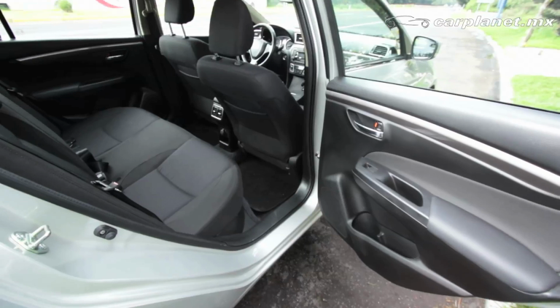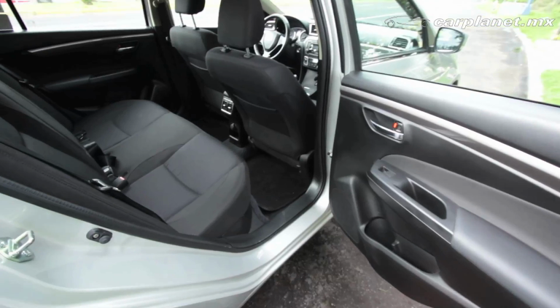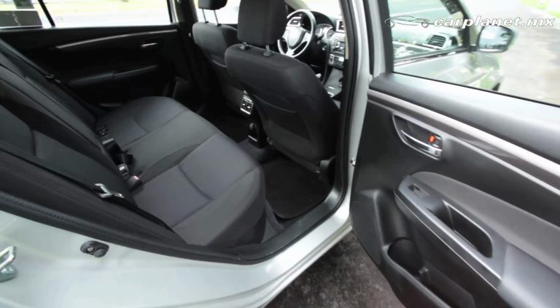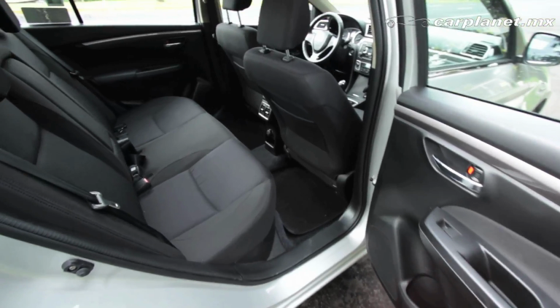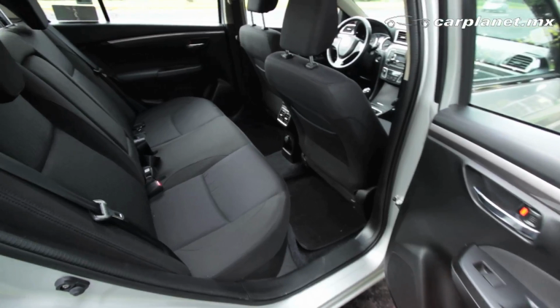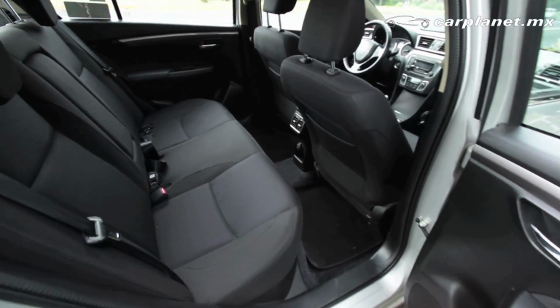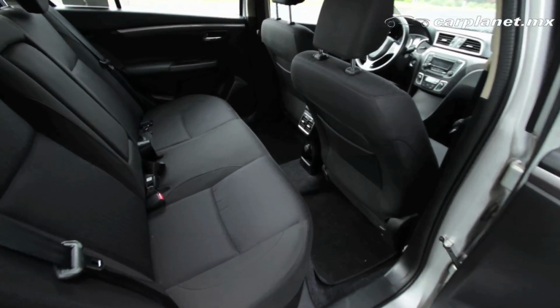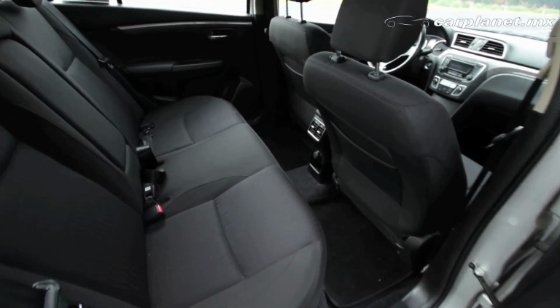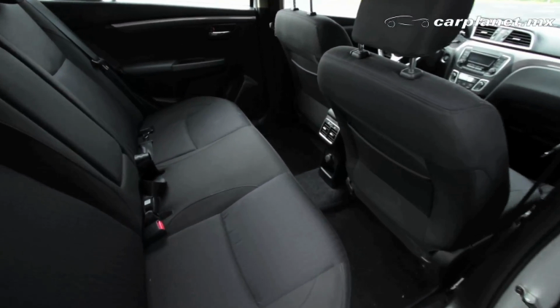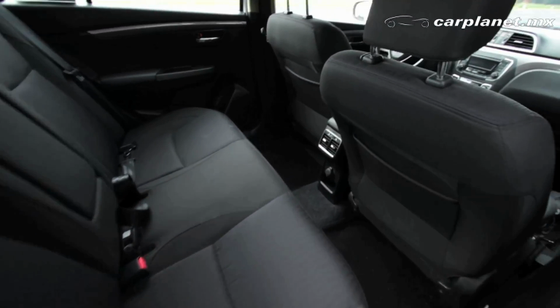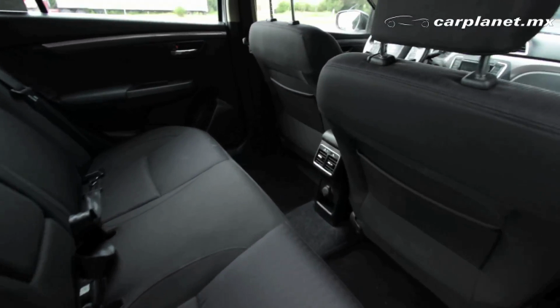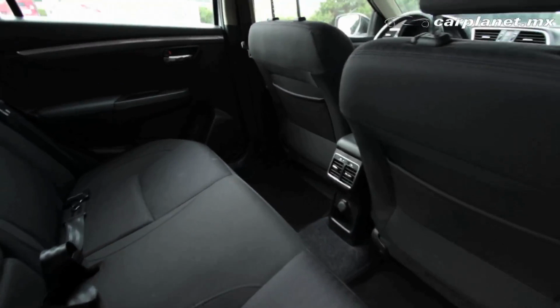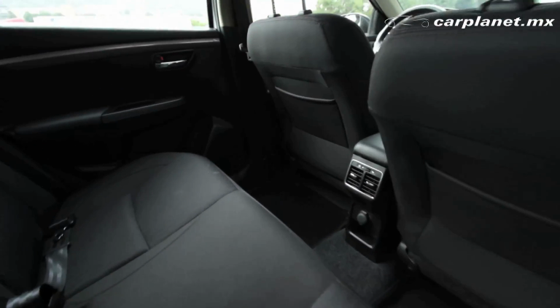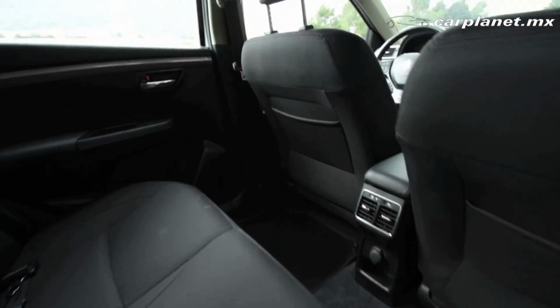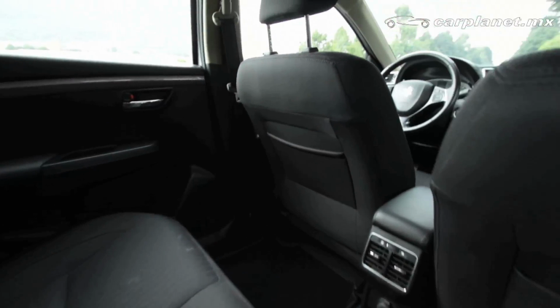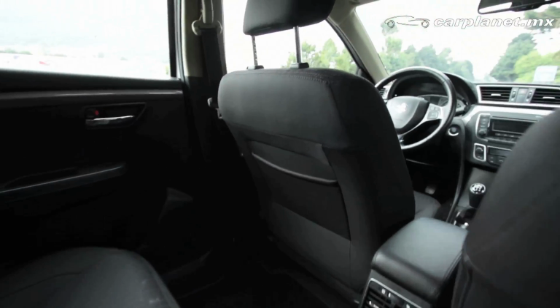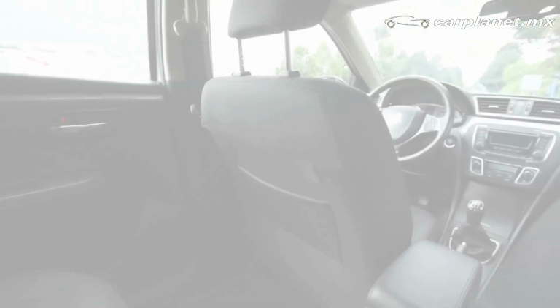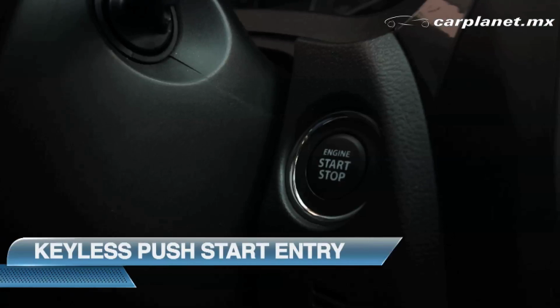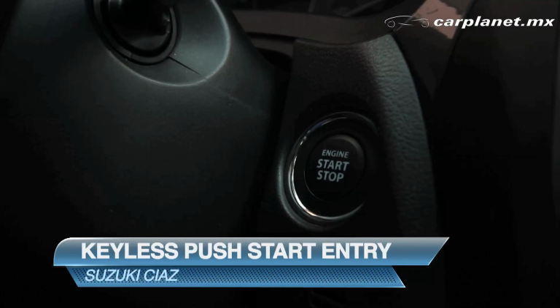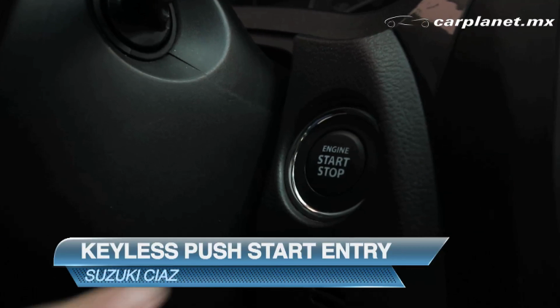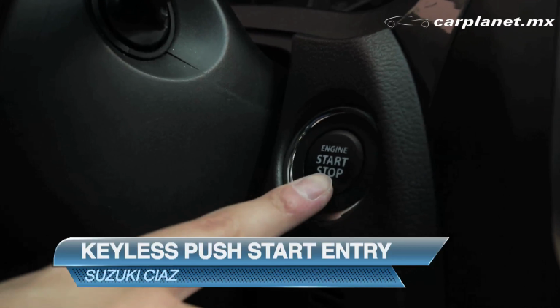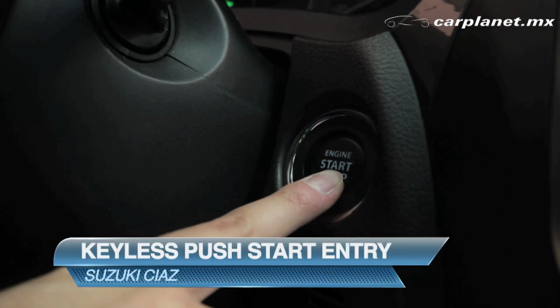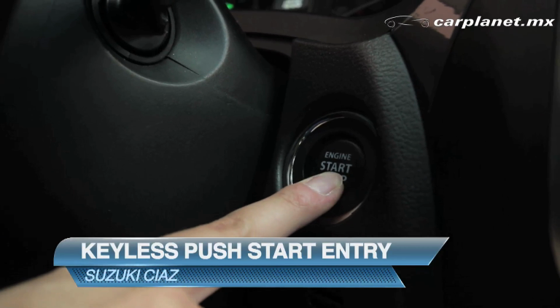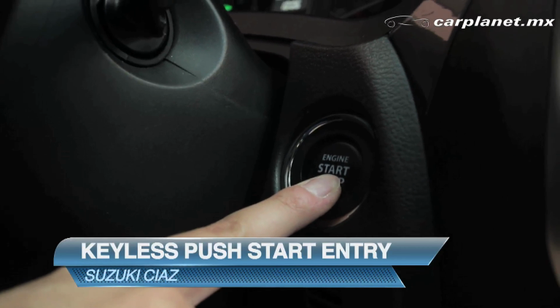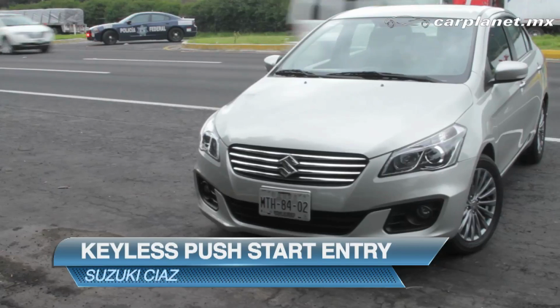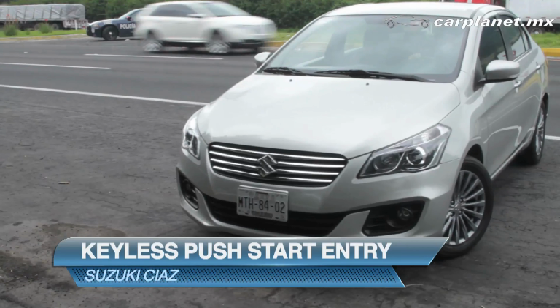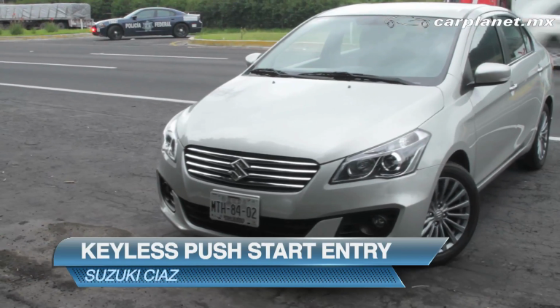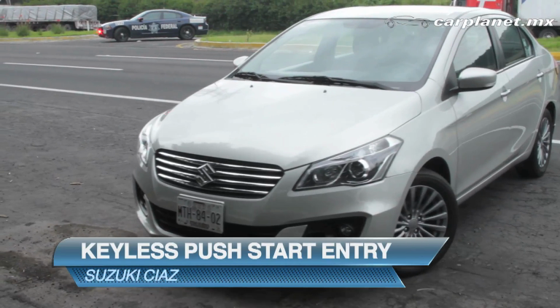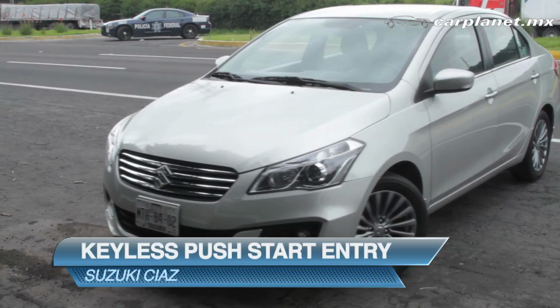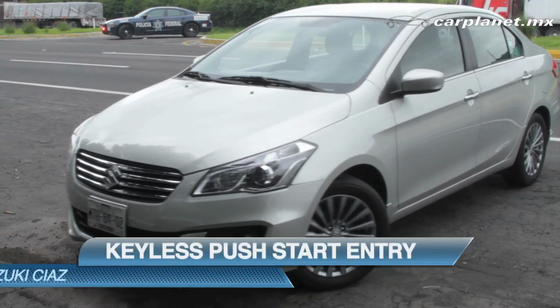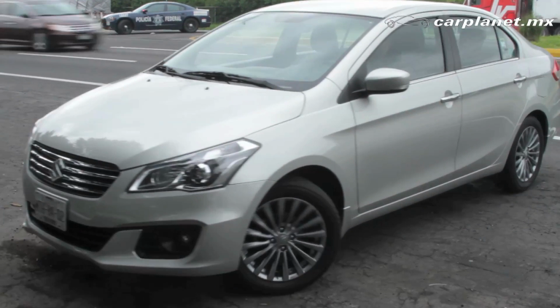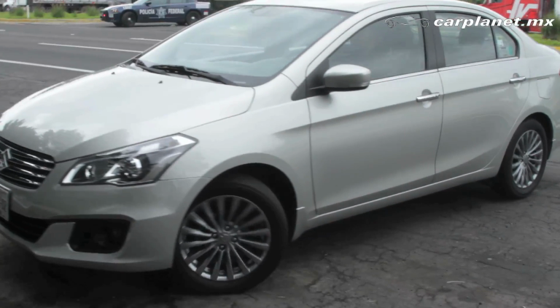En su interior, el Ciaz es un auto realmente espacioso. Dentro de los principales detalles que podemos notar es el sistema Keyless Push Start and Entry, que es el sistema de encendido y de acceso con el simple detectar de la llave.